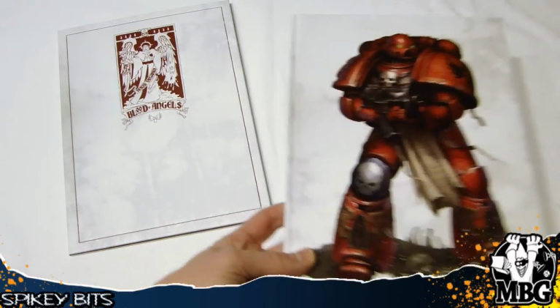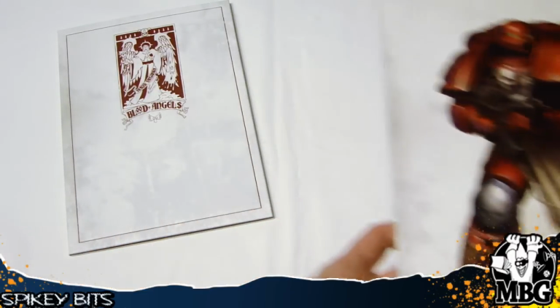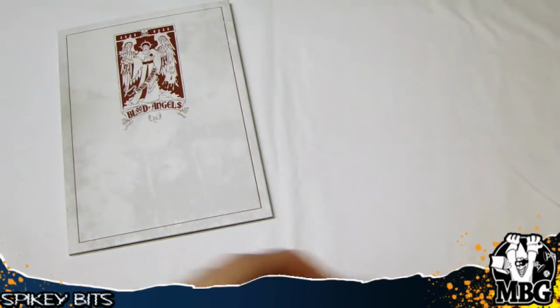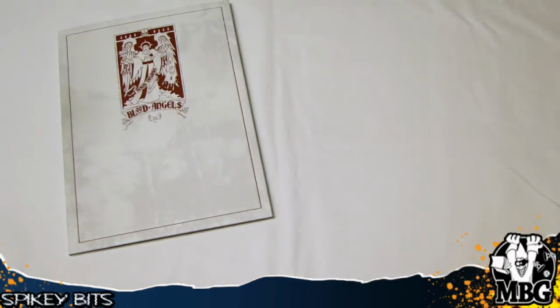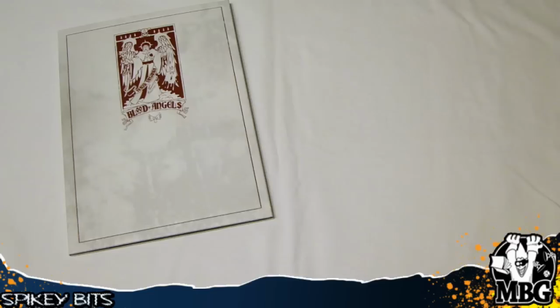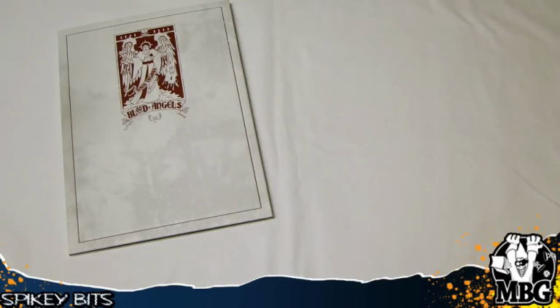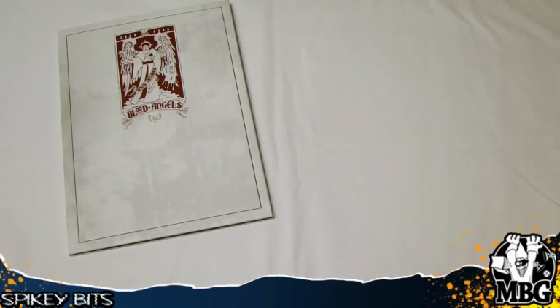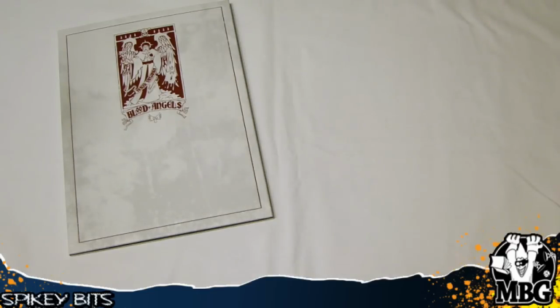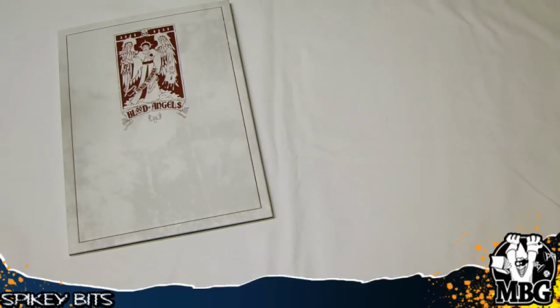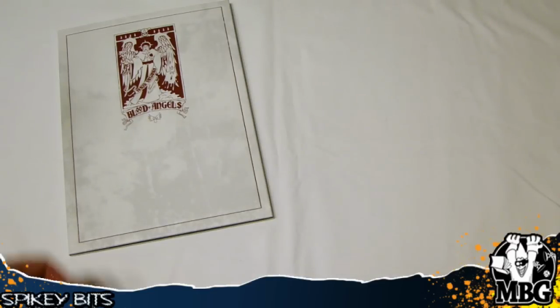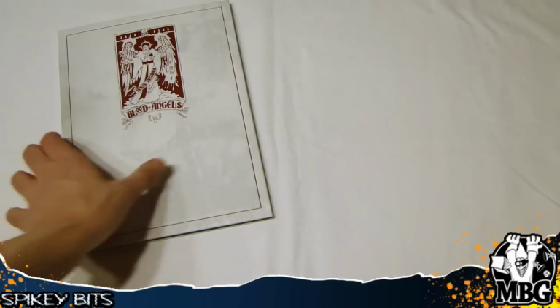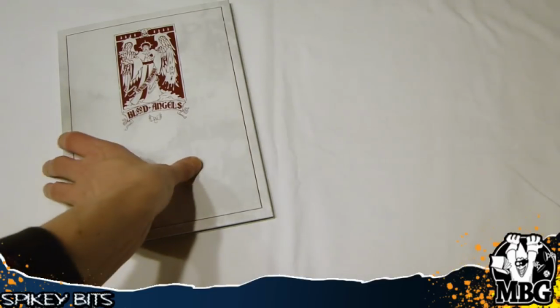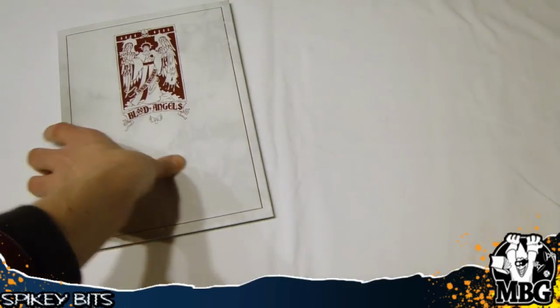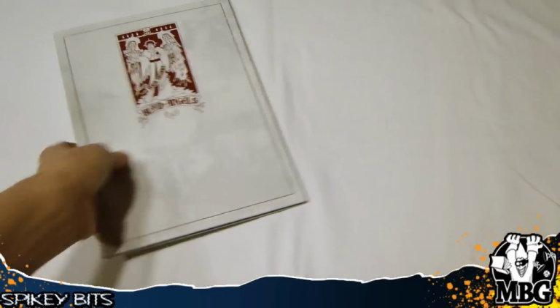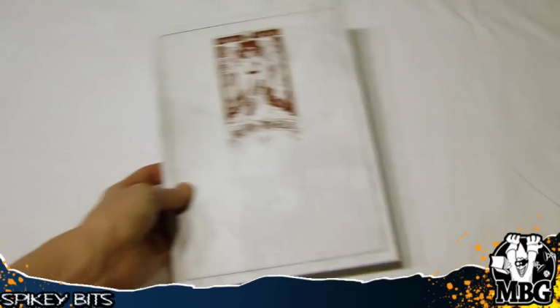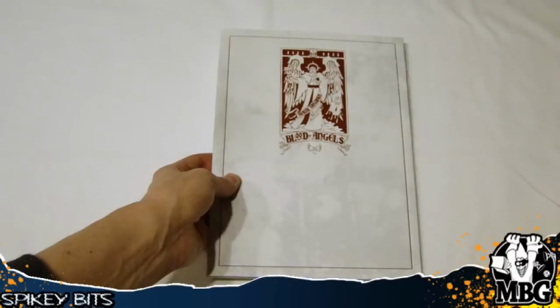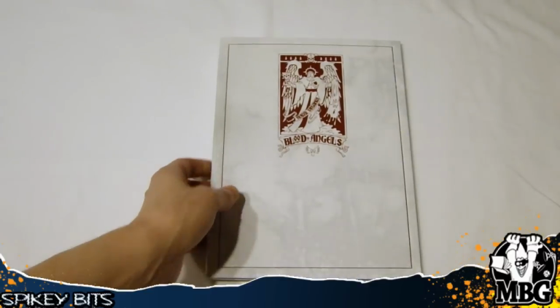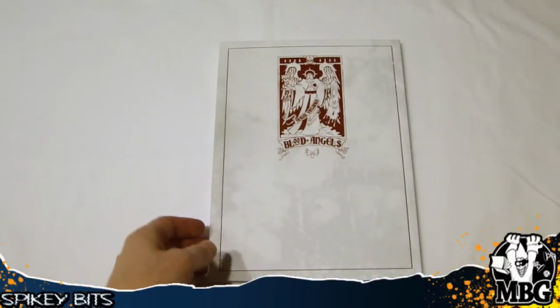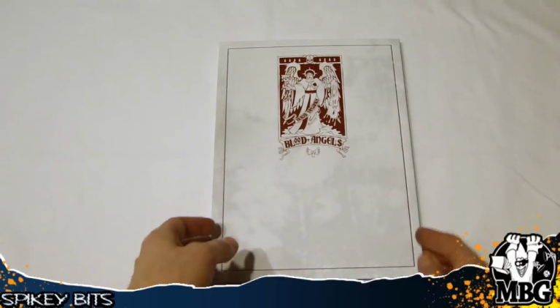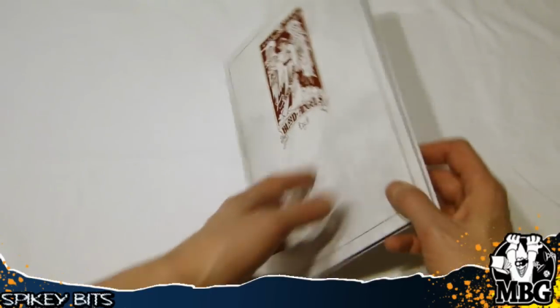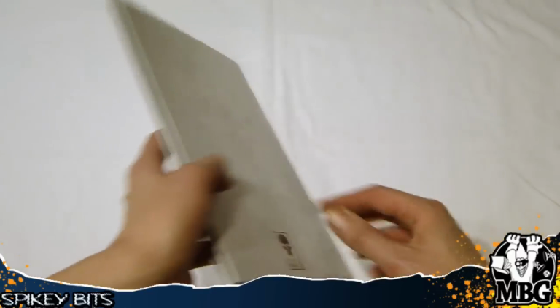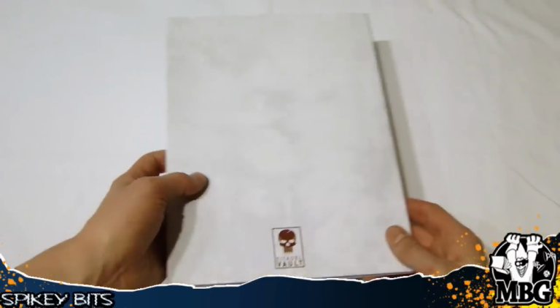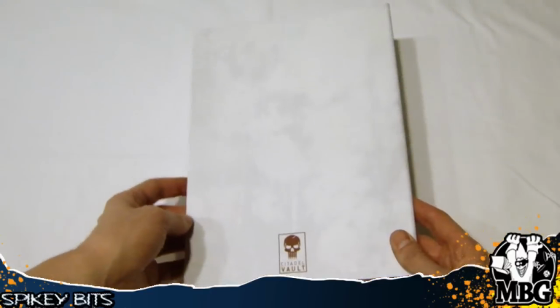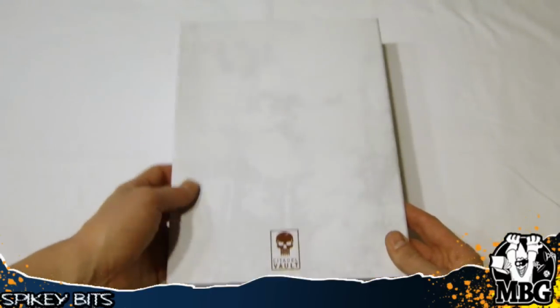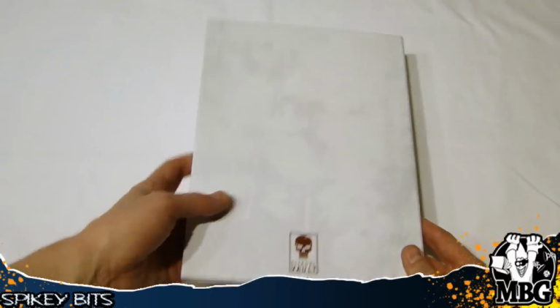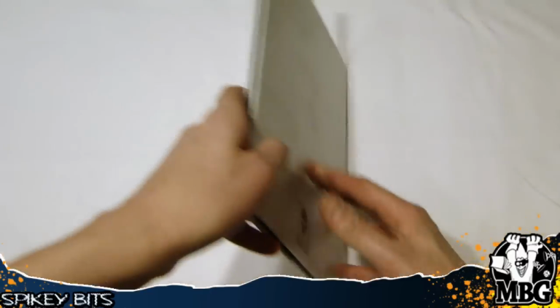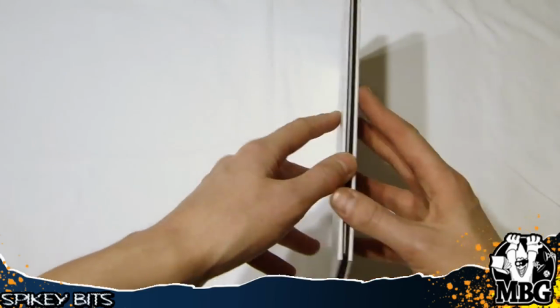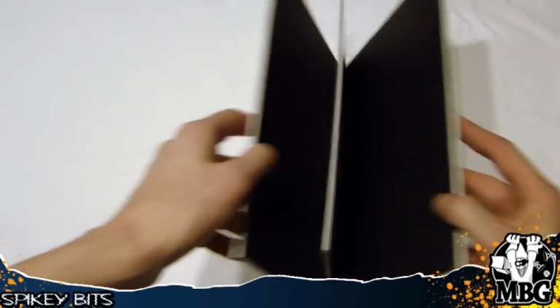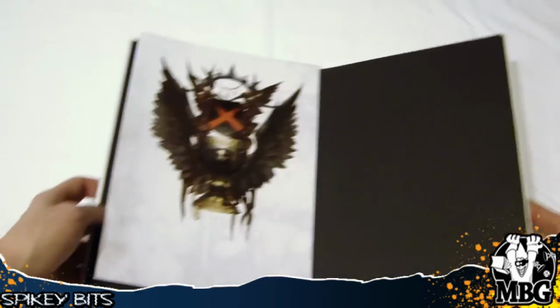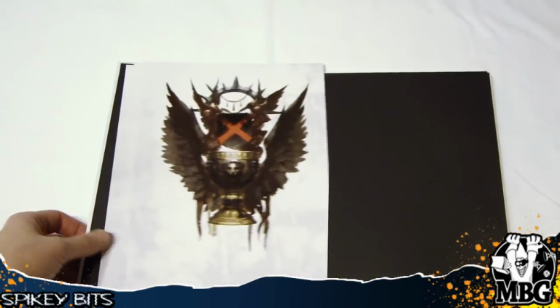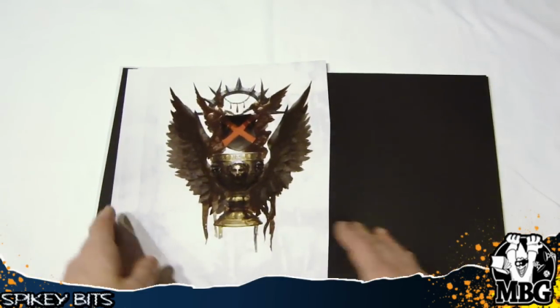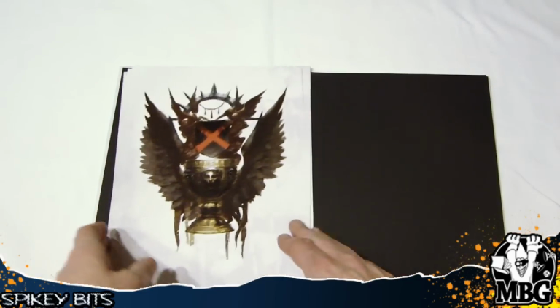I think it's the same art from the rulebook that comes in the new Death Storm box as well. These are the limited edition art prints, and they come in this nice little fancy Citadel Vault dust jacket kind of thing.